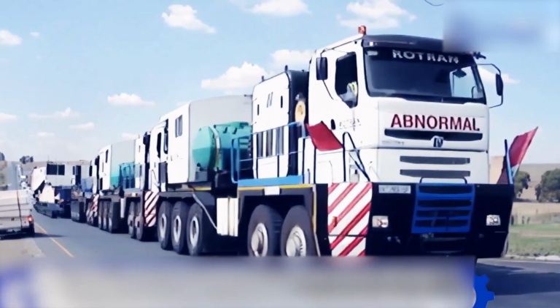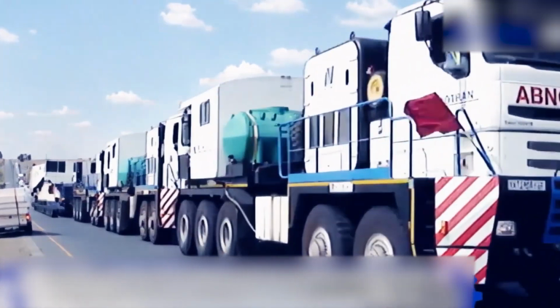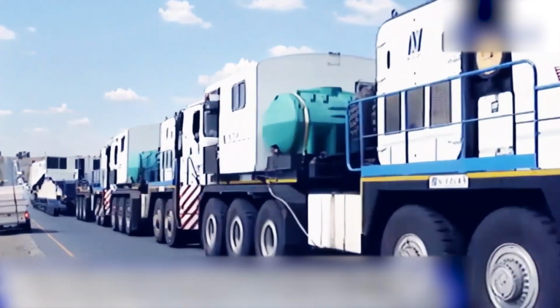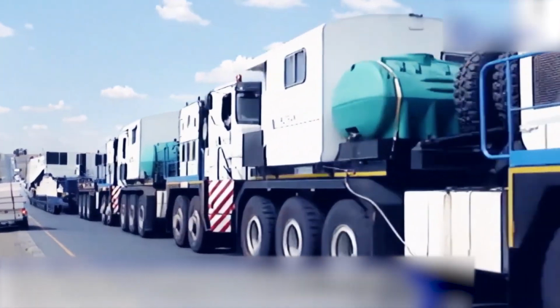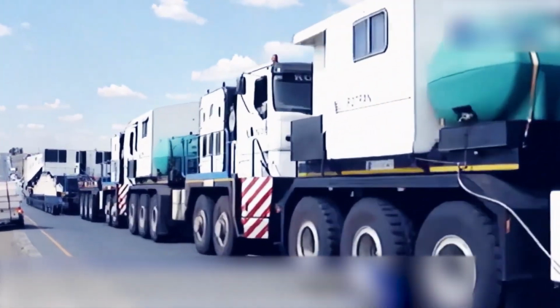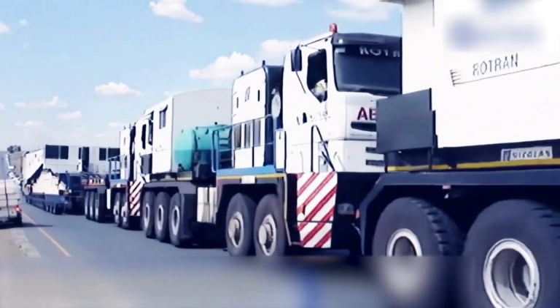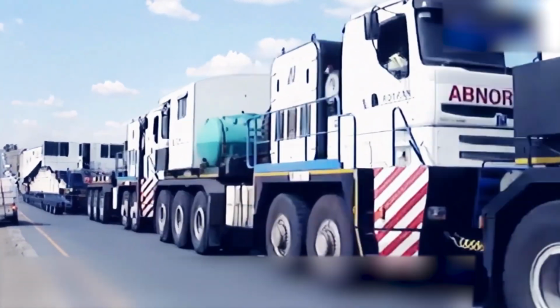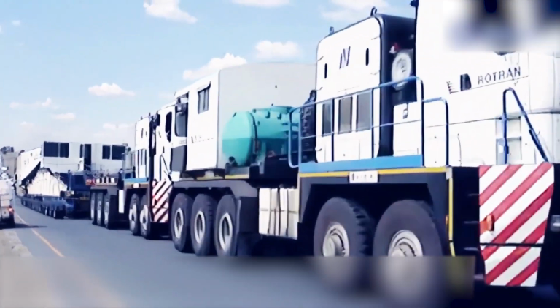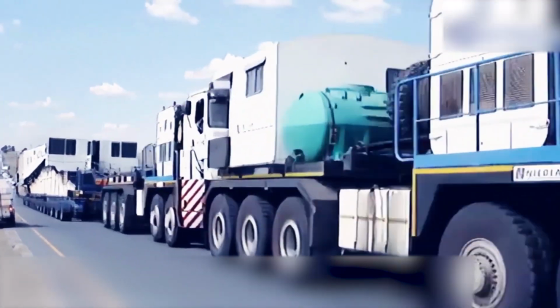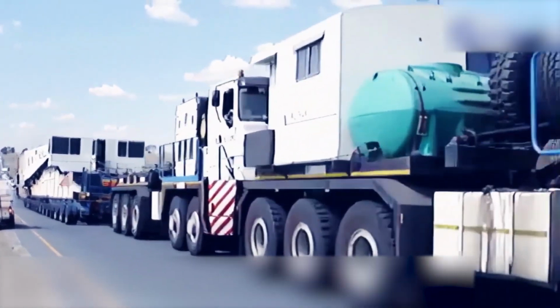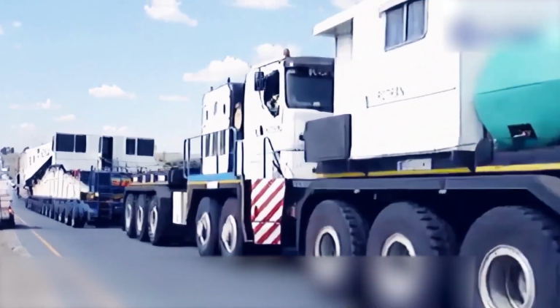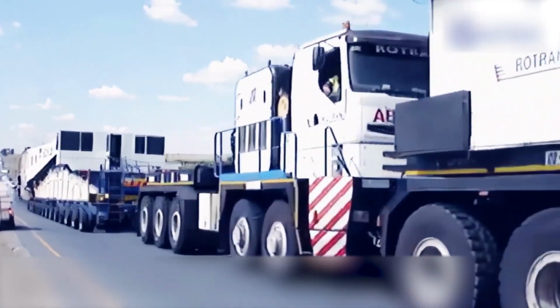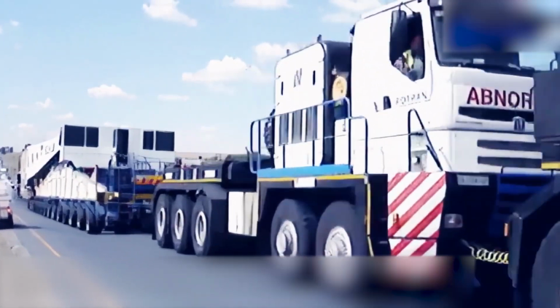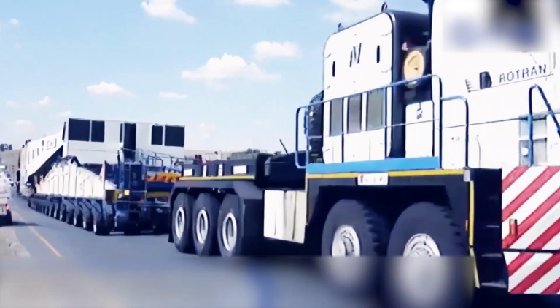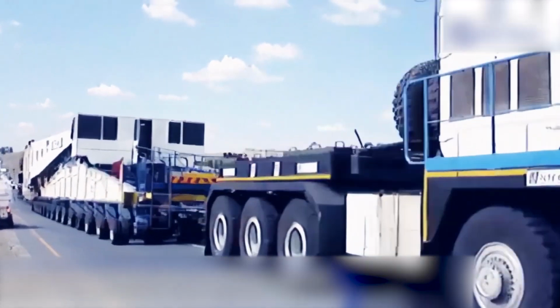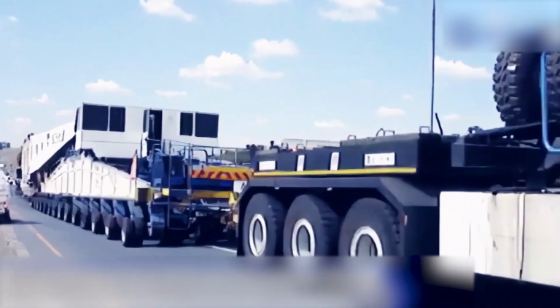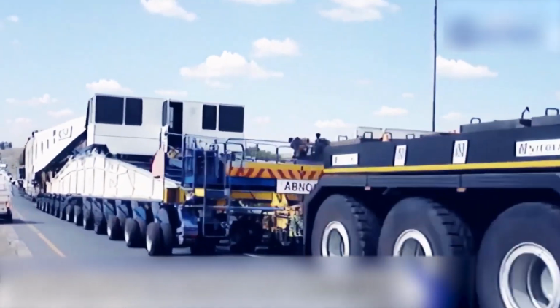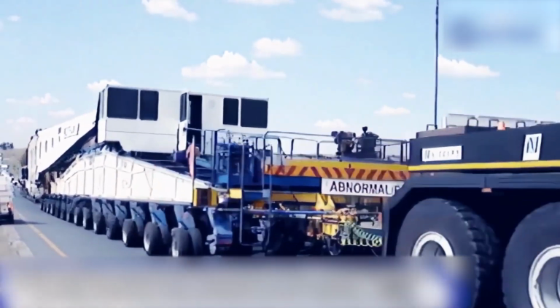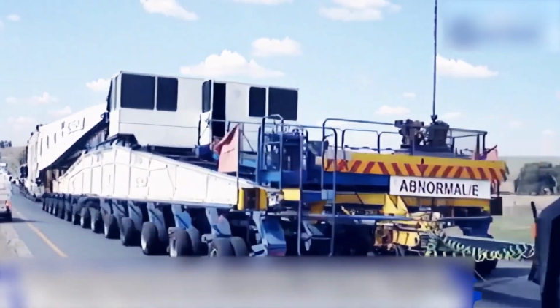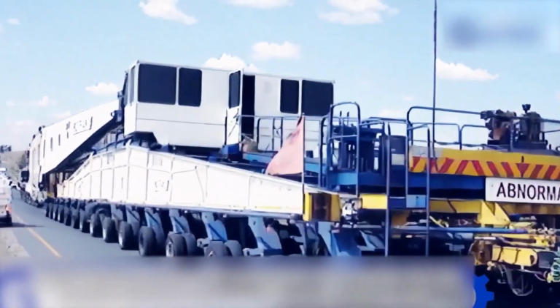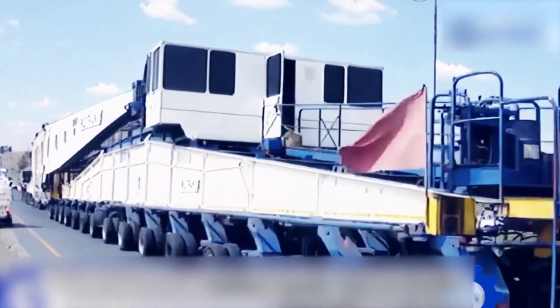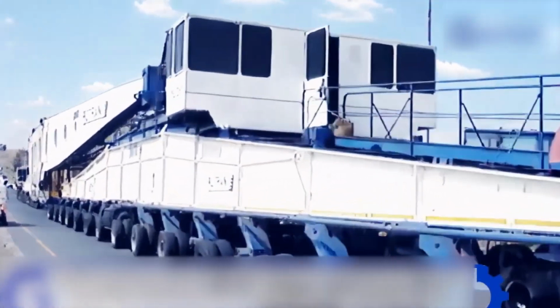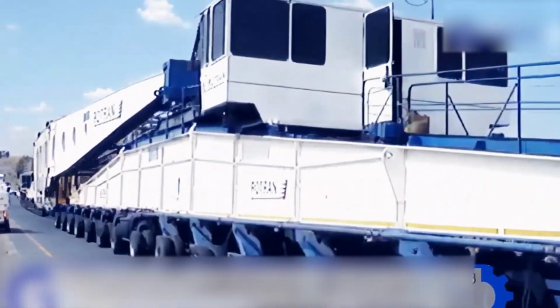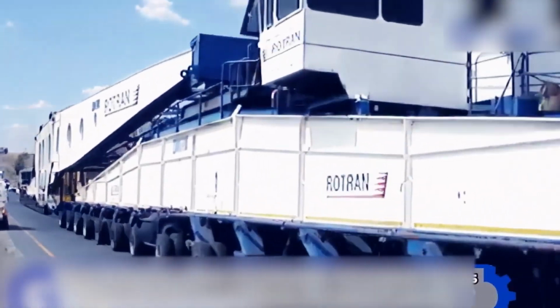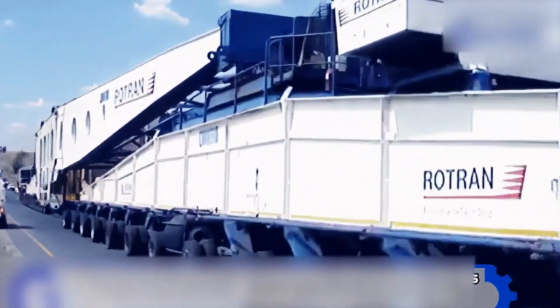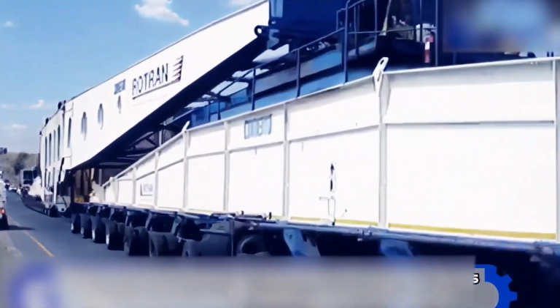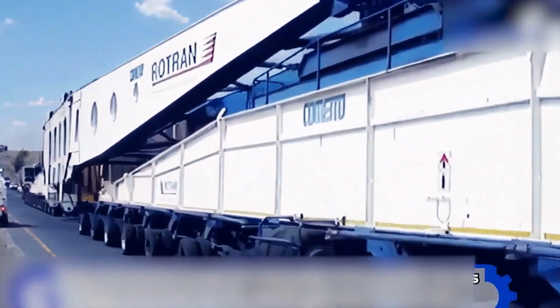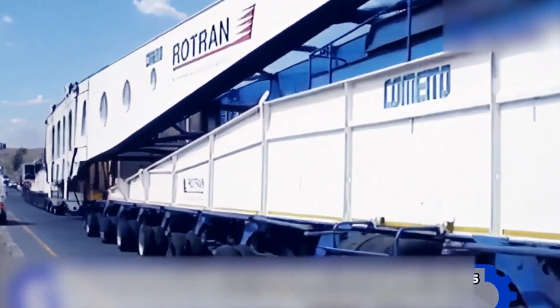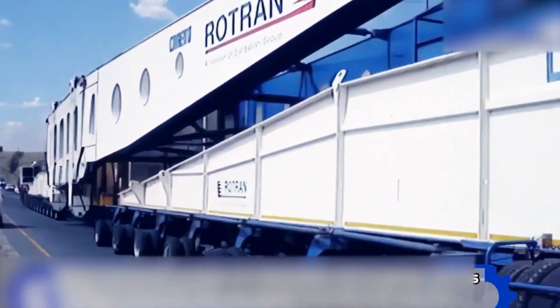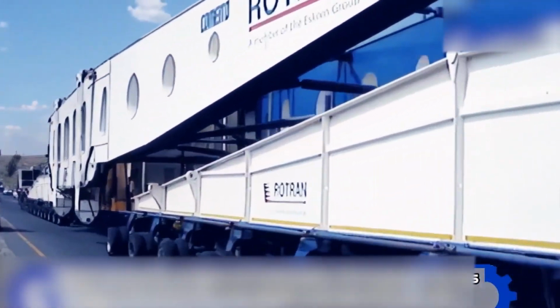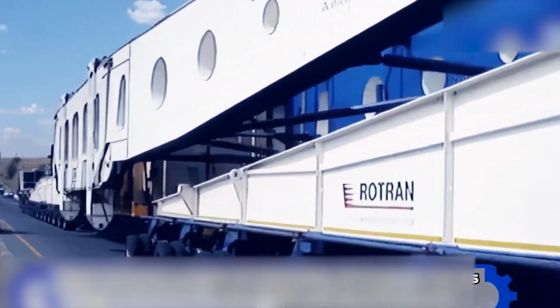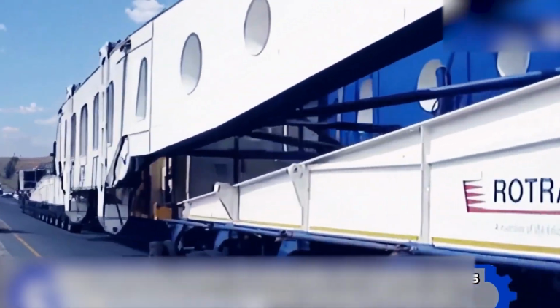Coupled with specialized trailers, it could haul up to 550 tons — like dragging five blue whales on holiday without water. When its engine roars to life, it feels less like a truck and more like a mobile earthquake.